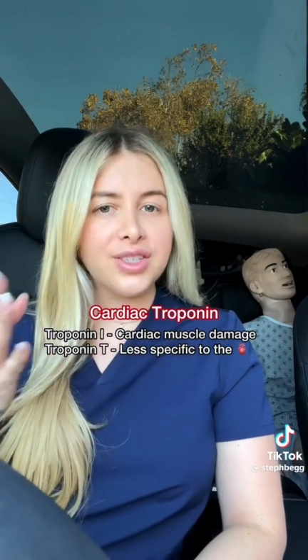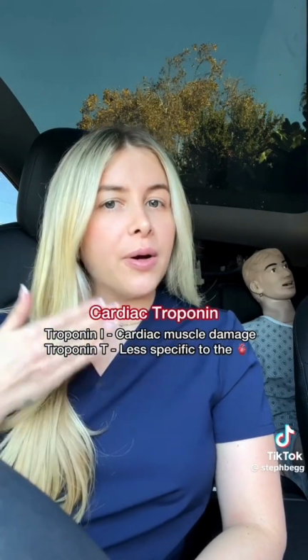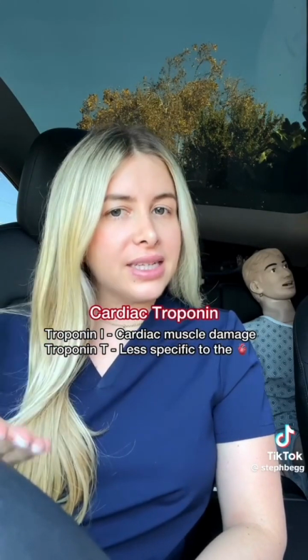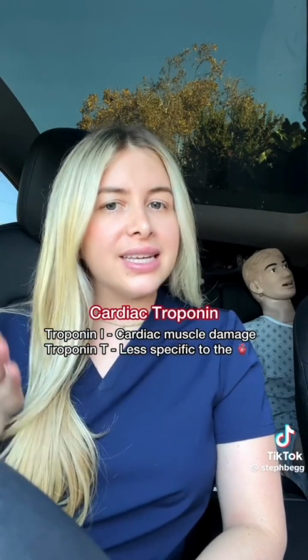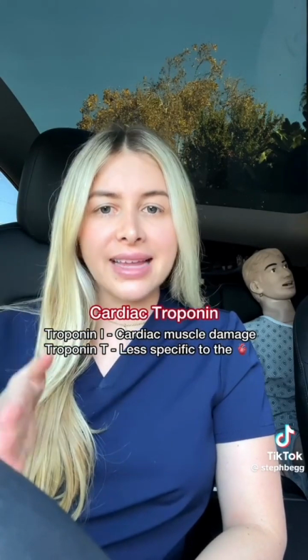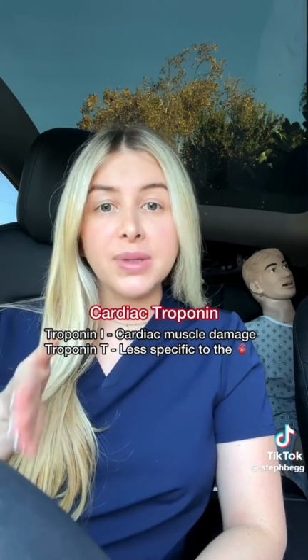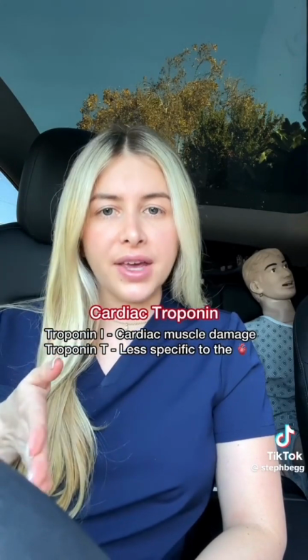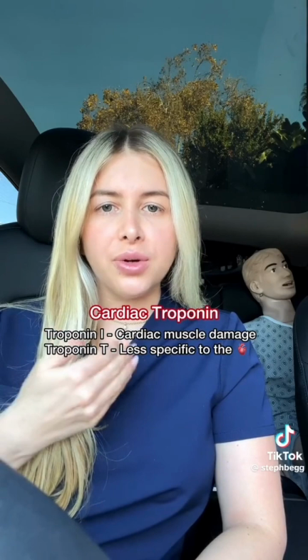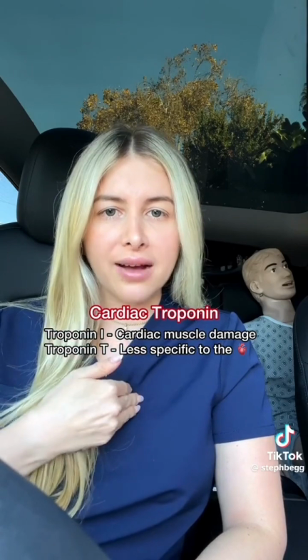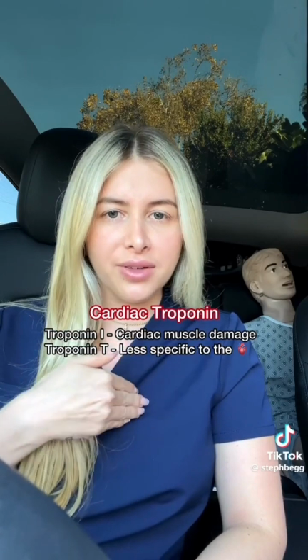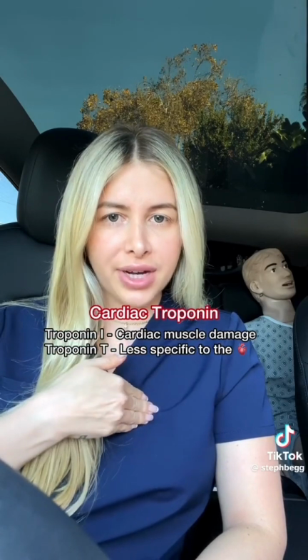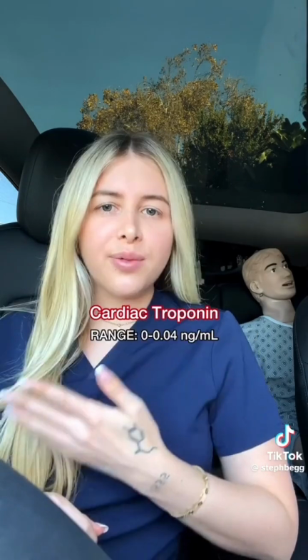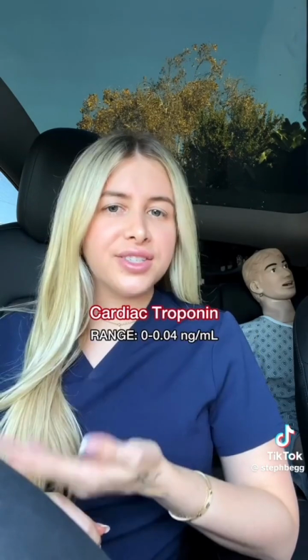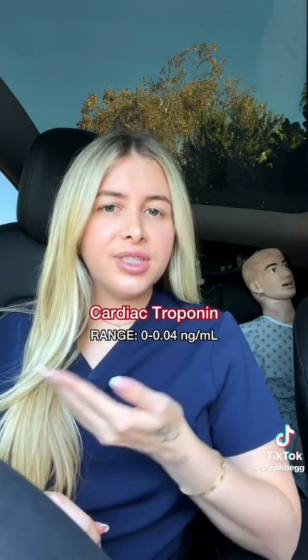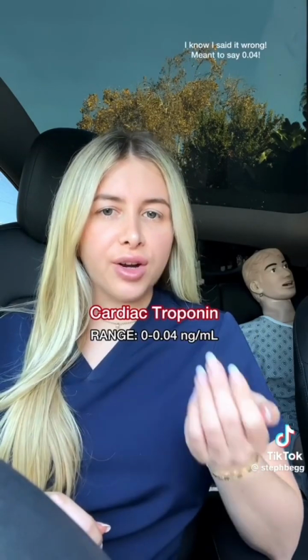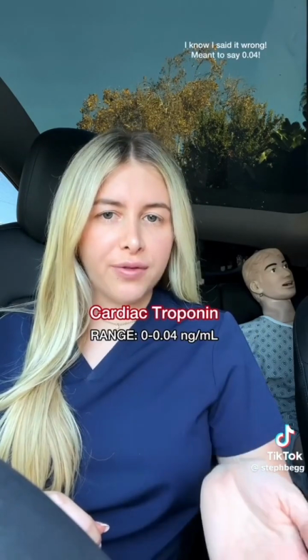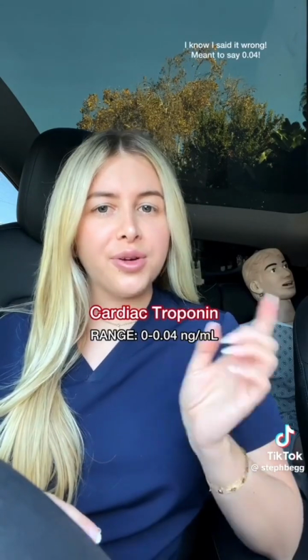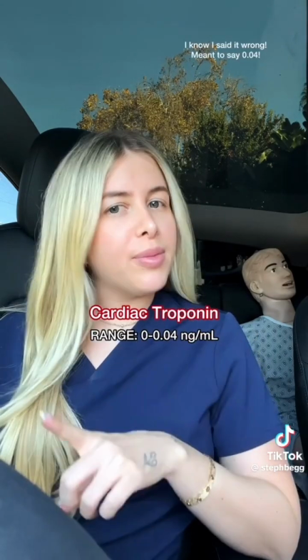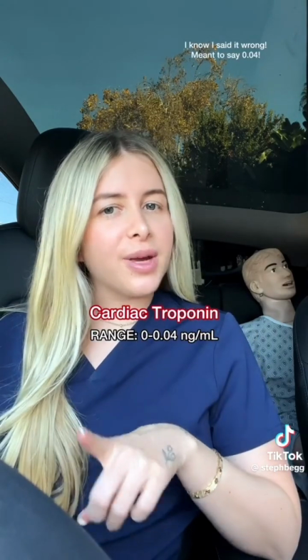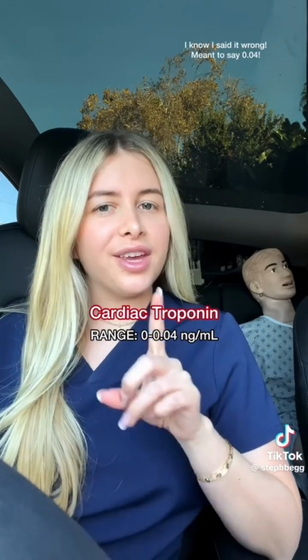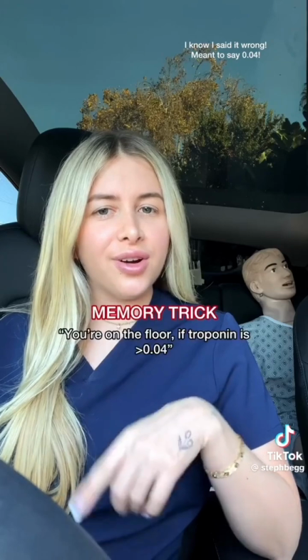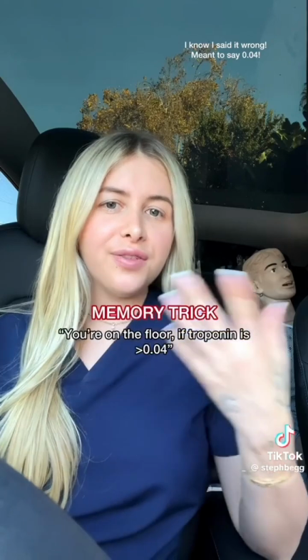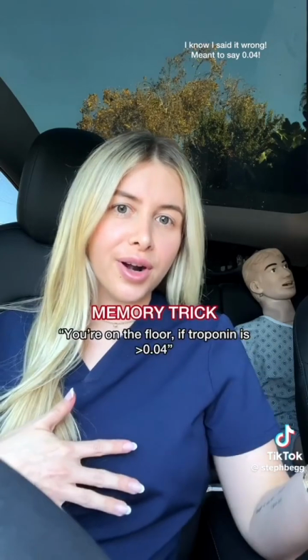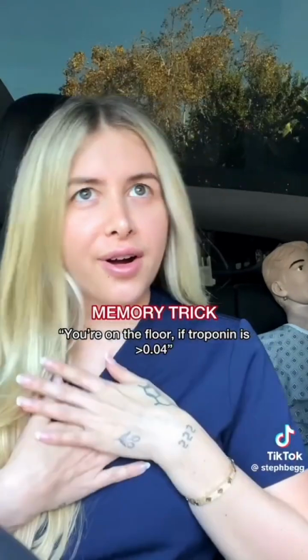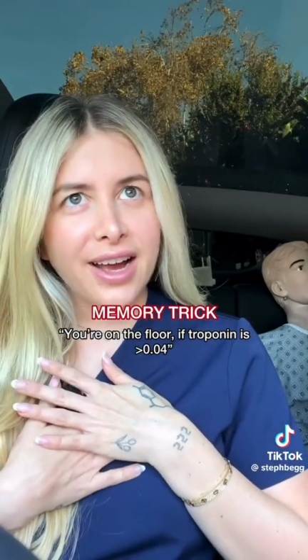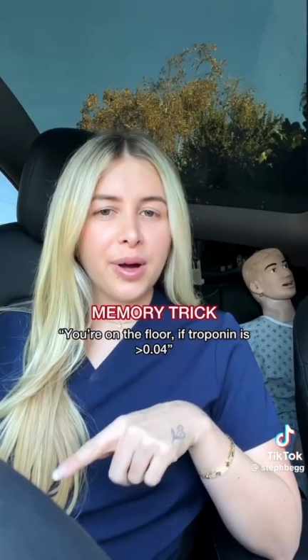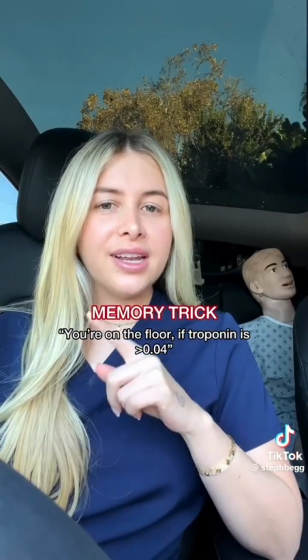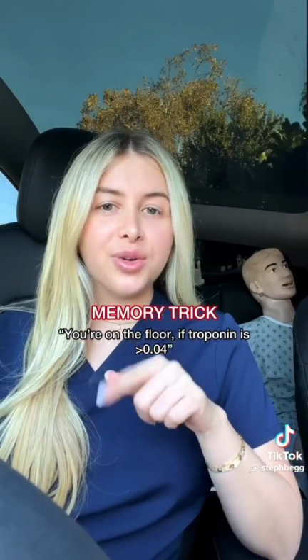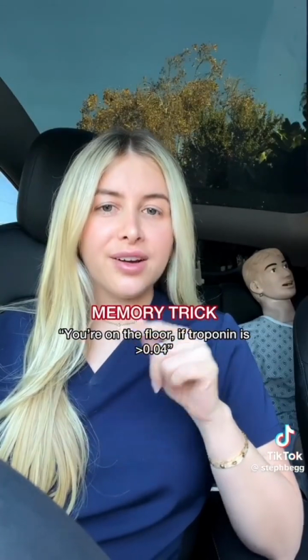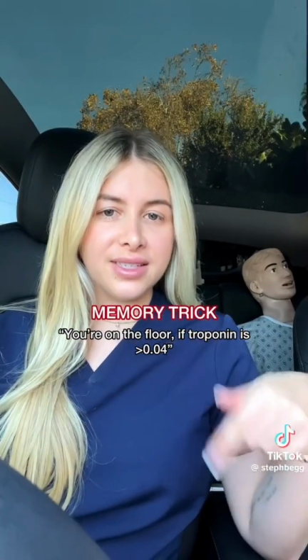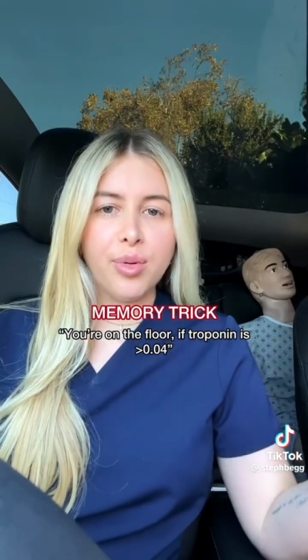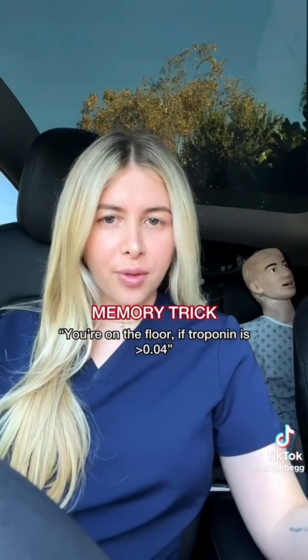whereas troponin T is less specific to cardiac muscle injury. The range is 0 to 0.4, and you can remember this by thinking you're on the floor with a heart attack if troponin is greater than 0.4.